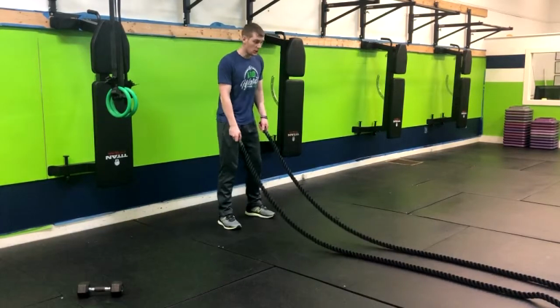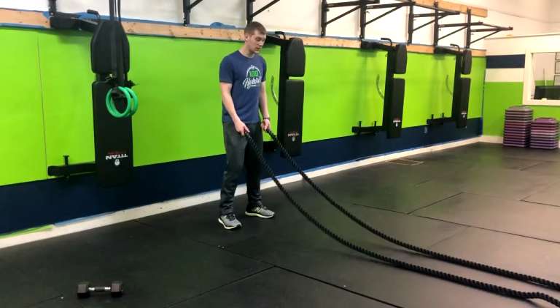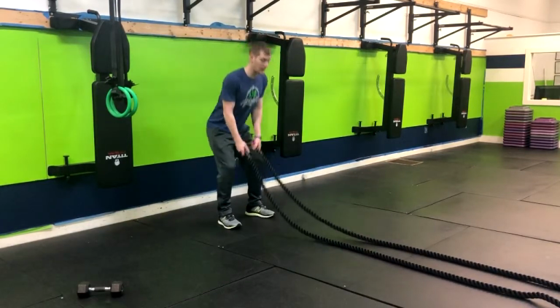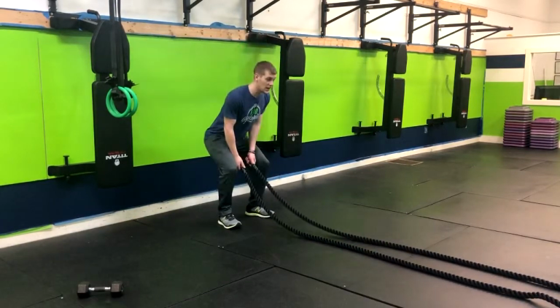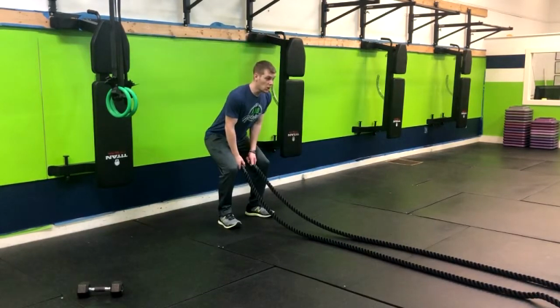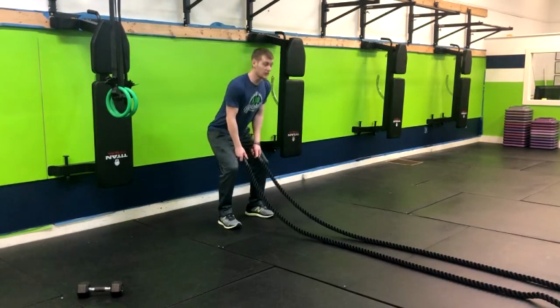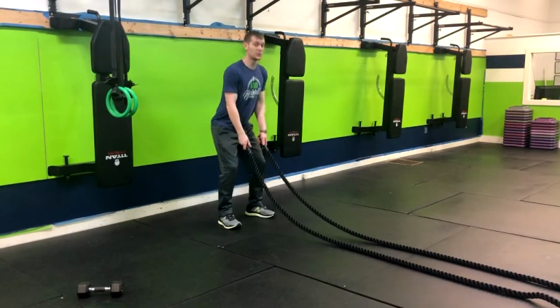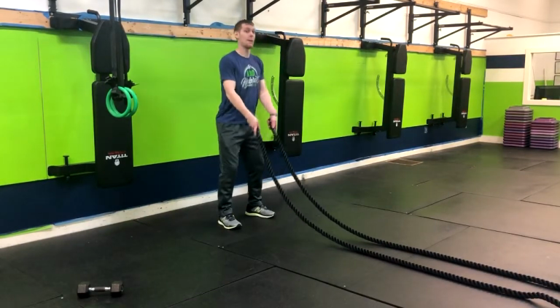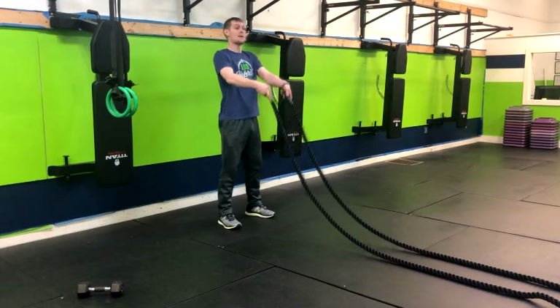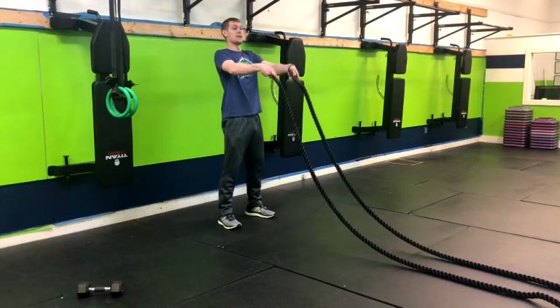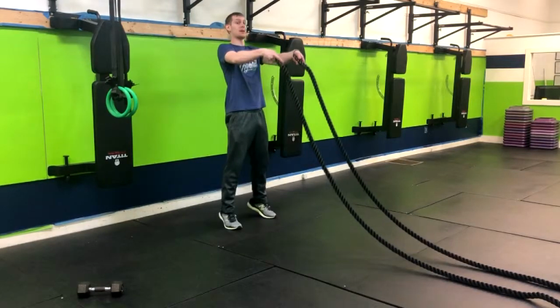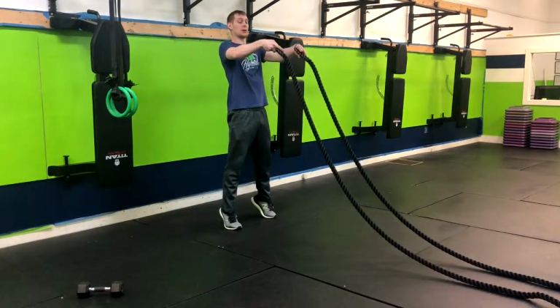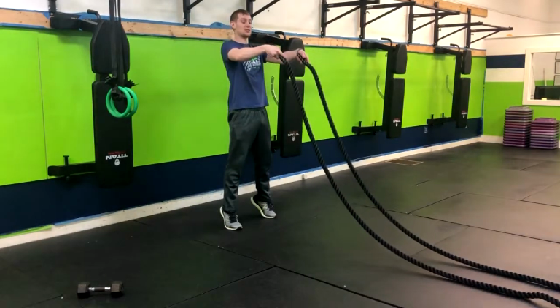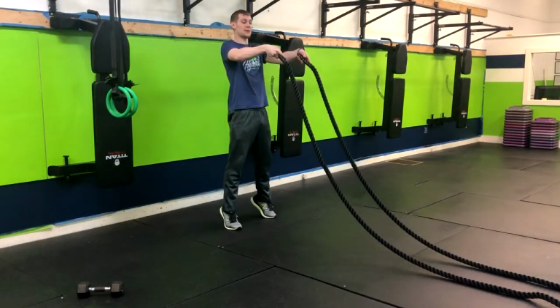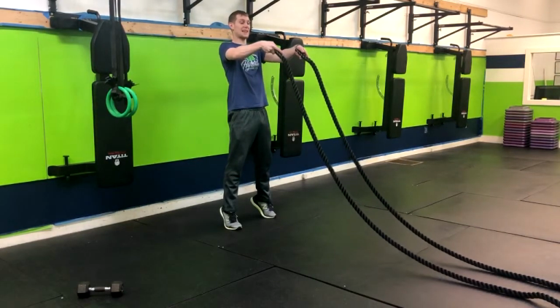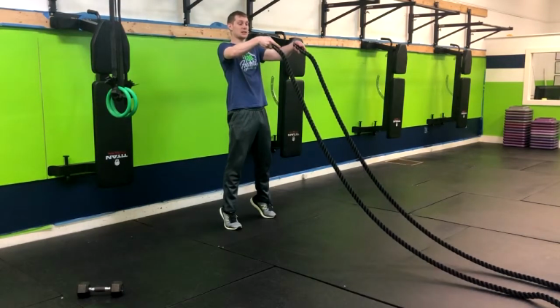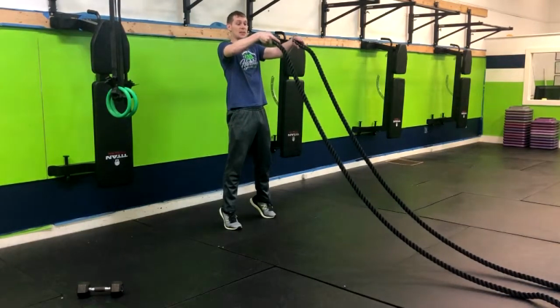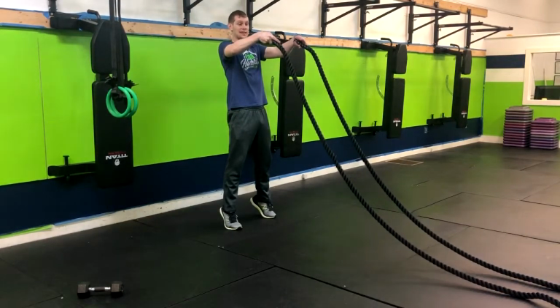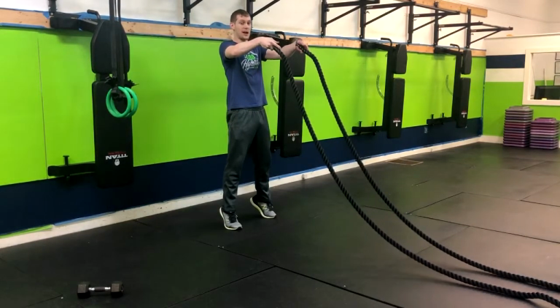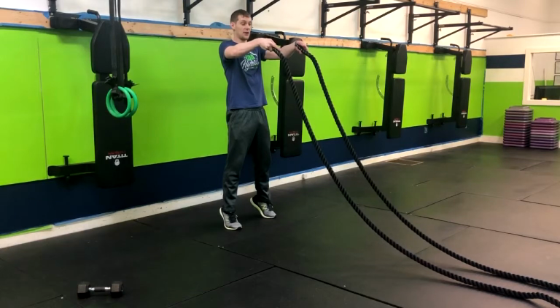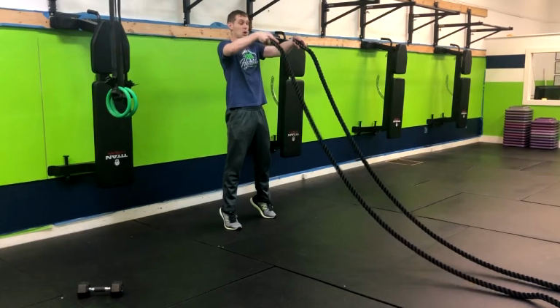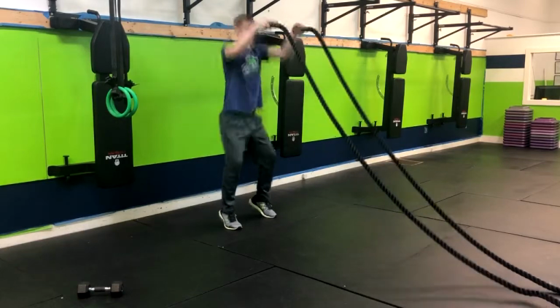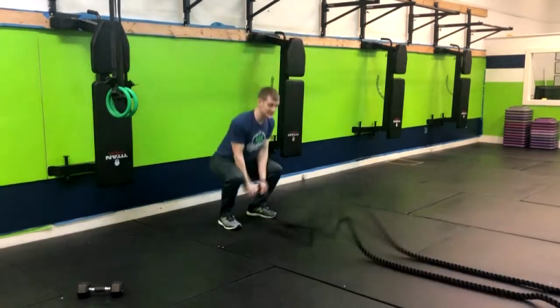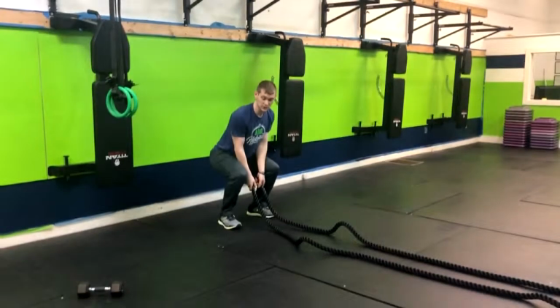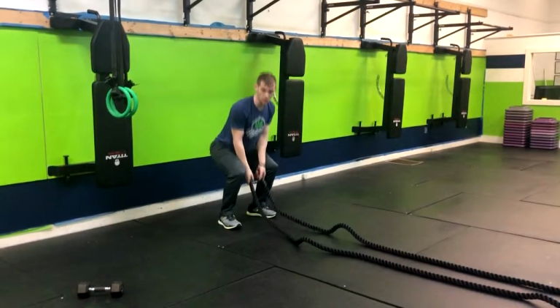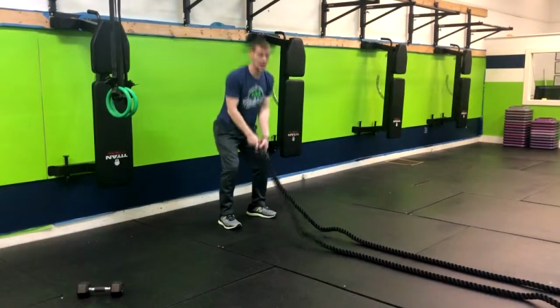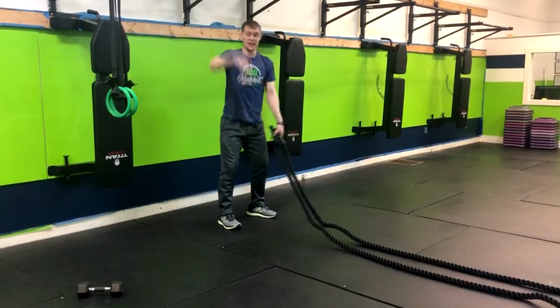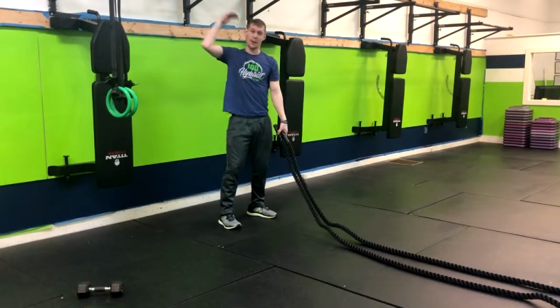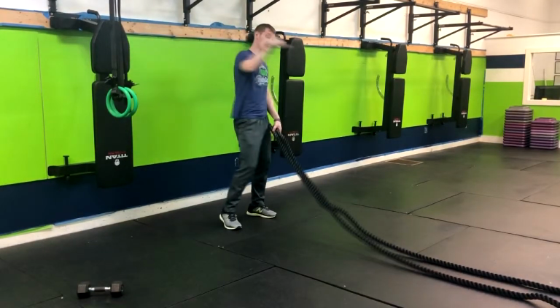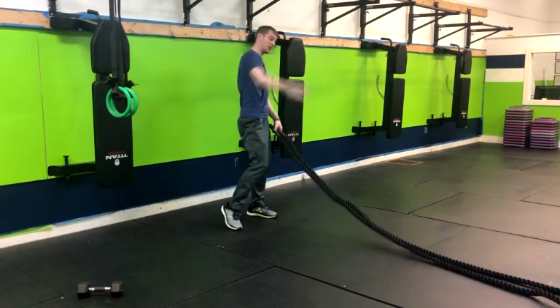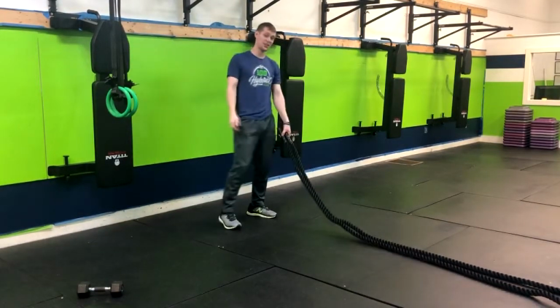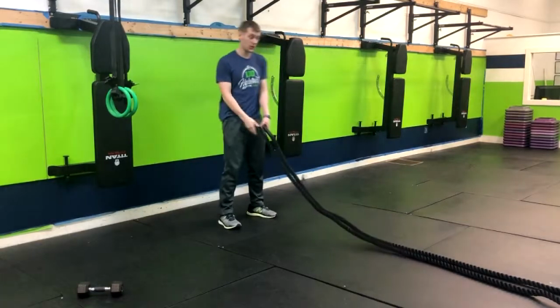What we're going to do is come on down, we're going to lift the ropes up, coming into triple extension — so hips, knees, ankles — and then once we get to about eye level, we're going to collapse down into a squat. And that power is going to be generated through the rope.